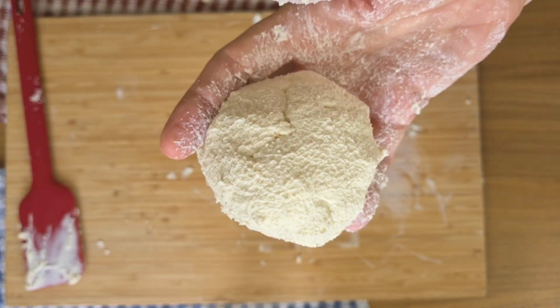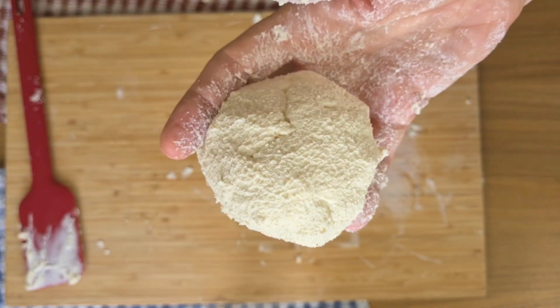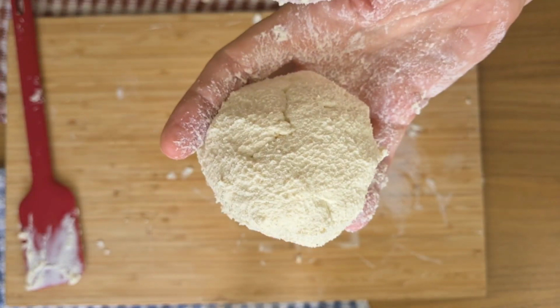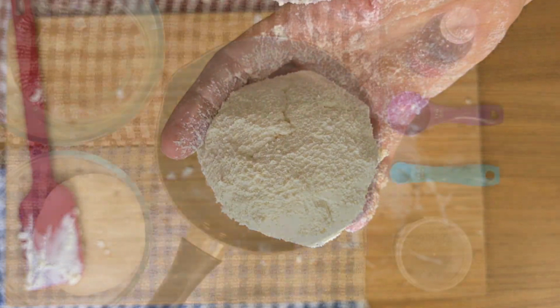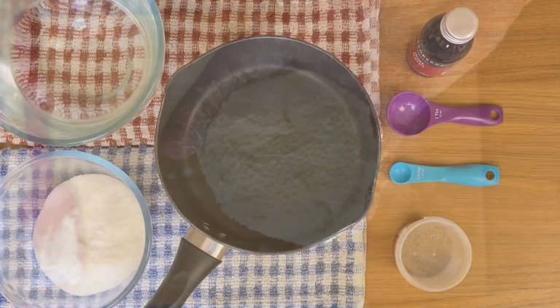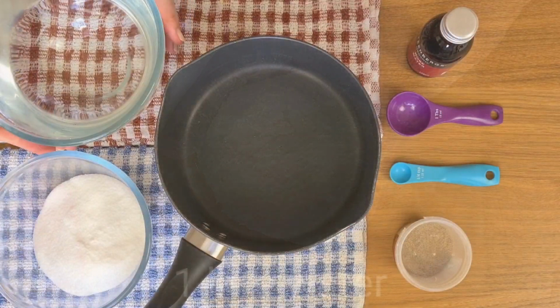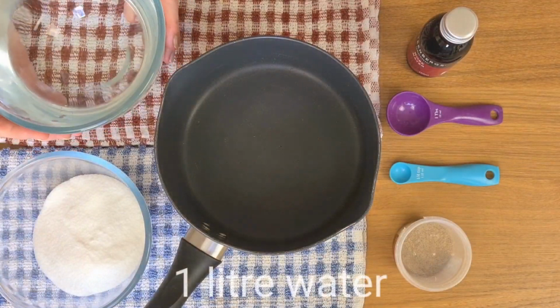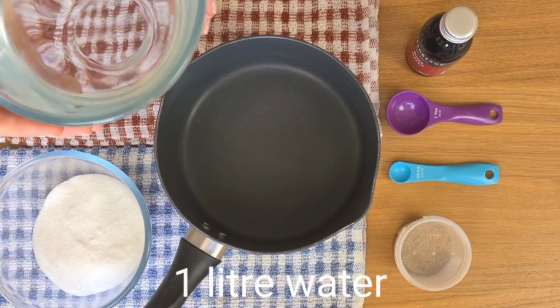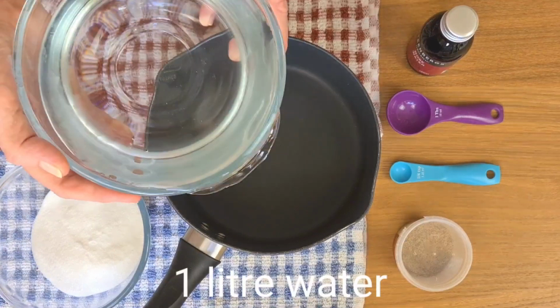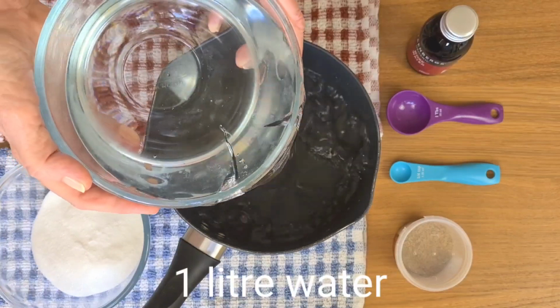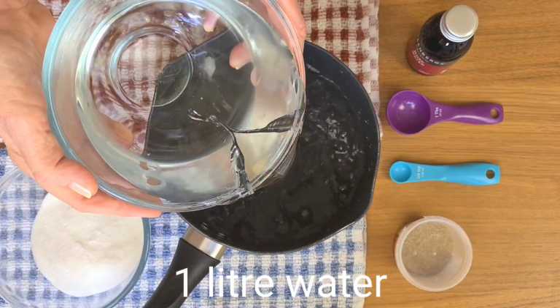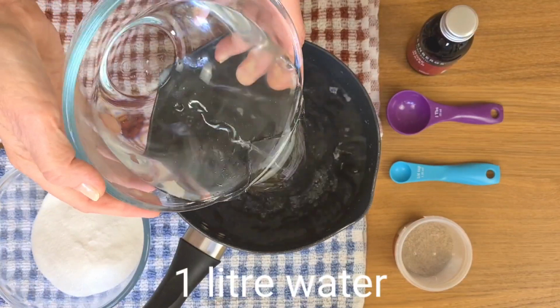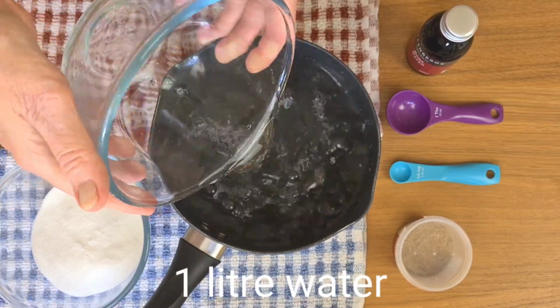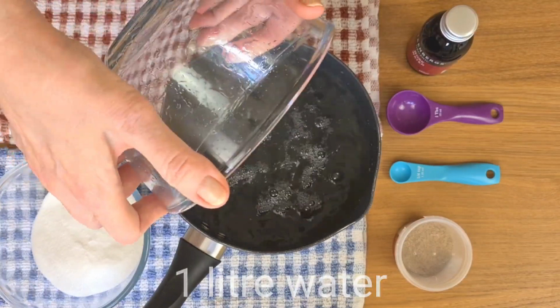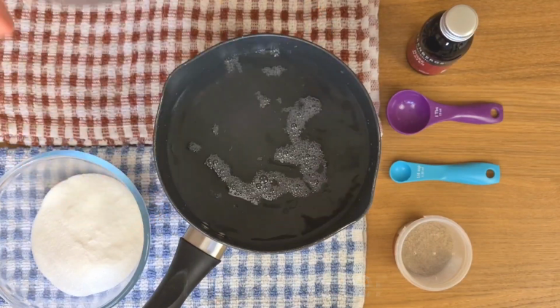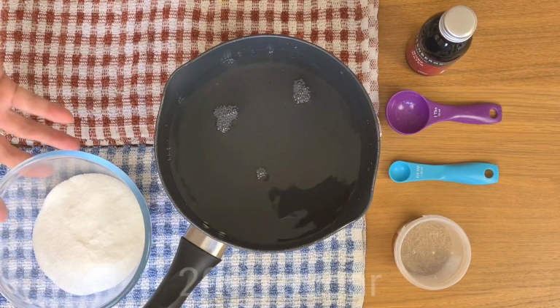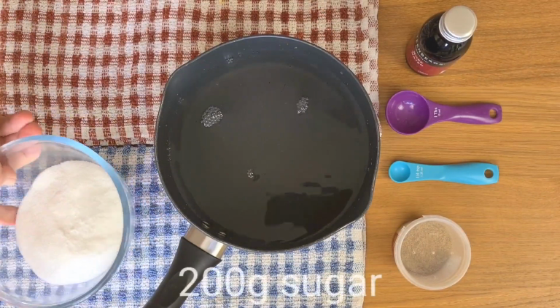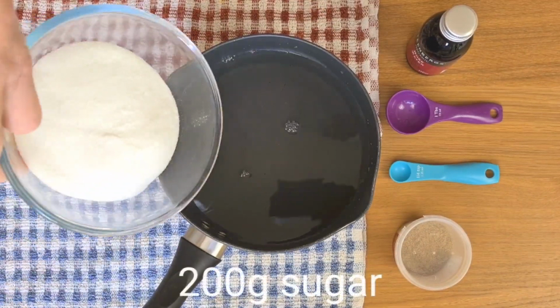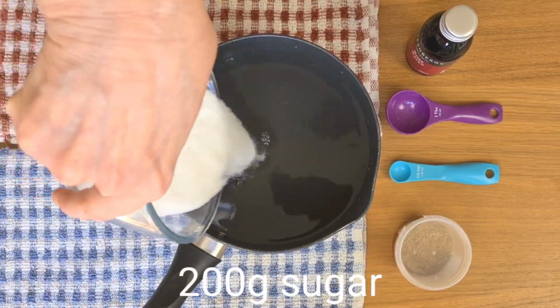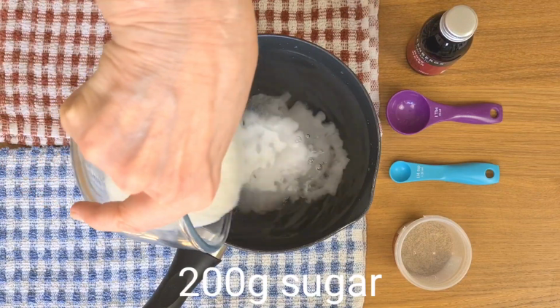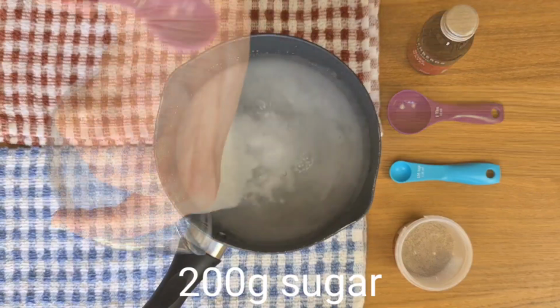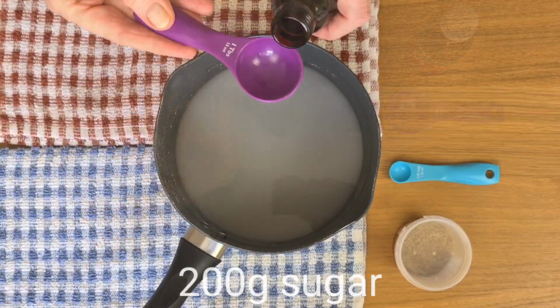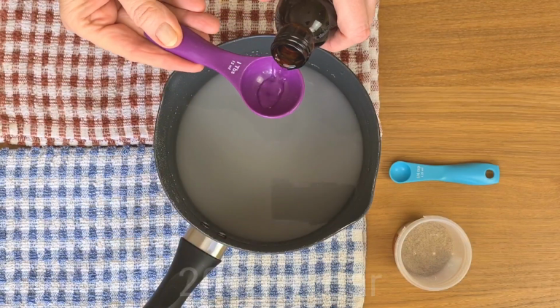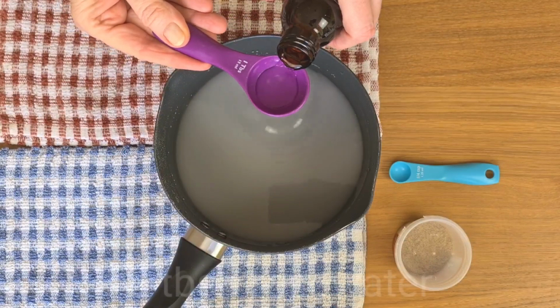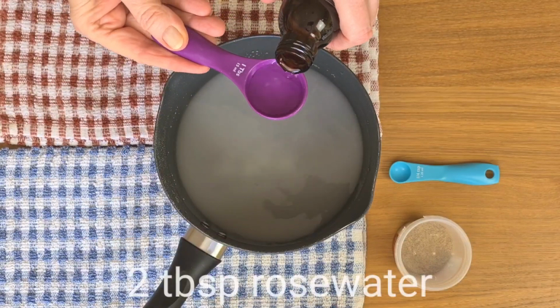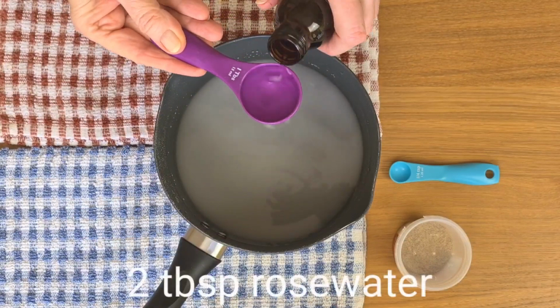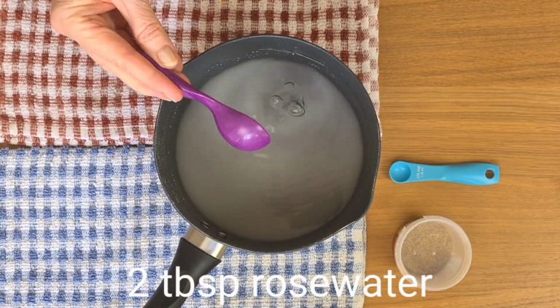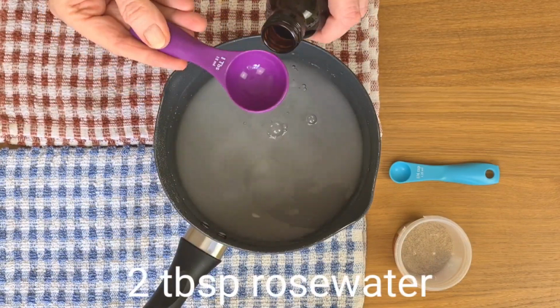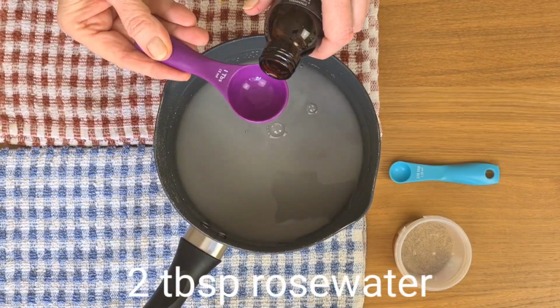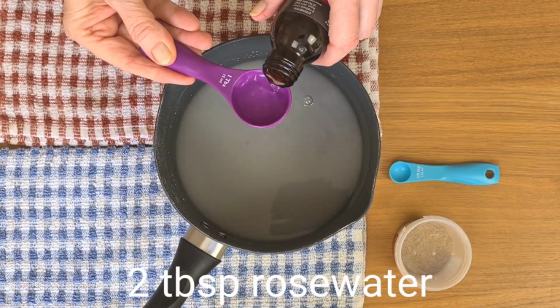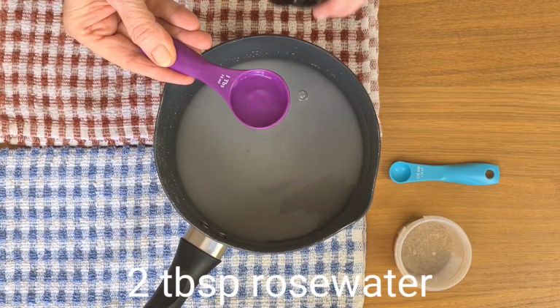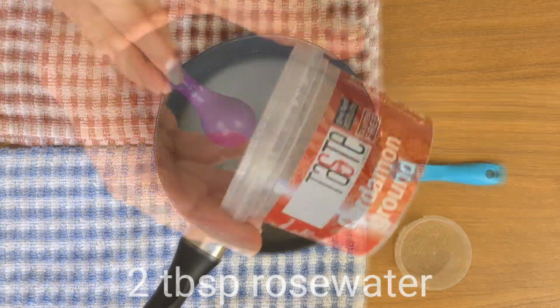Now one of the things that makes rasgulla taste so good is the lovely syrup that it's cooked in. So let's make that now. This is going to go on the stove to bubble while I roll the paneer.